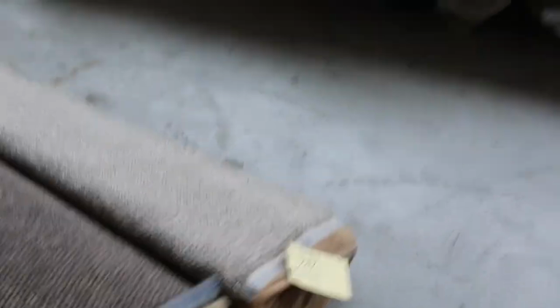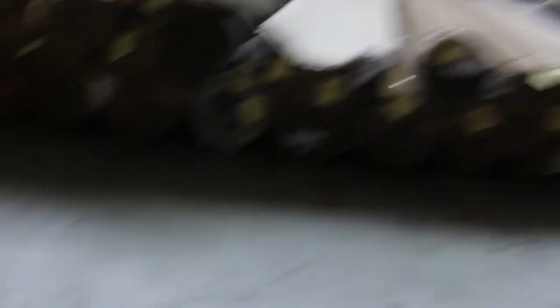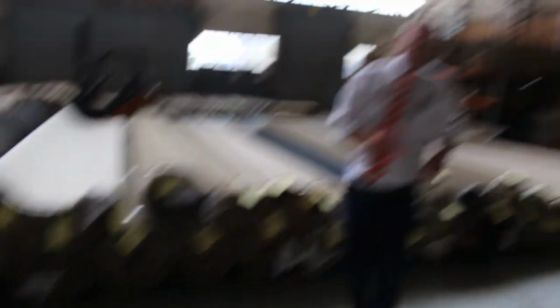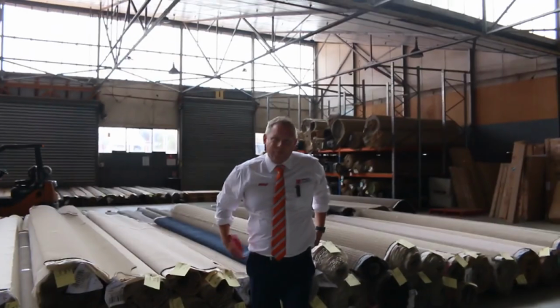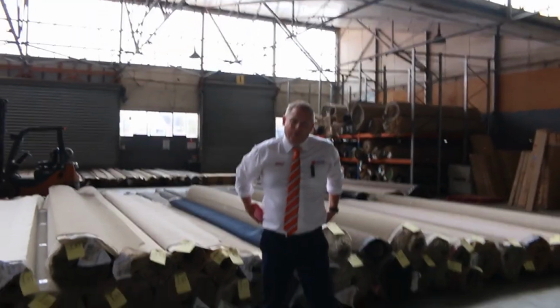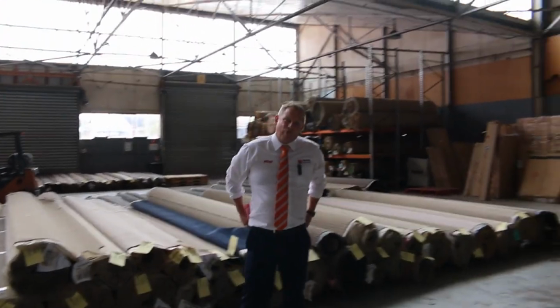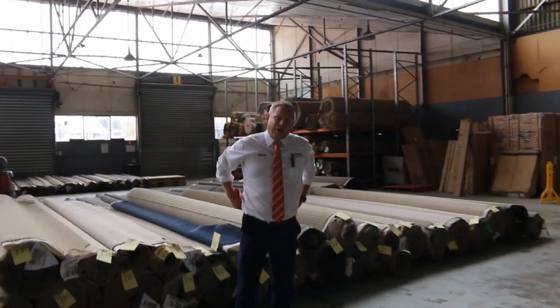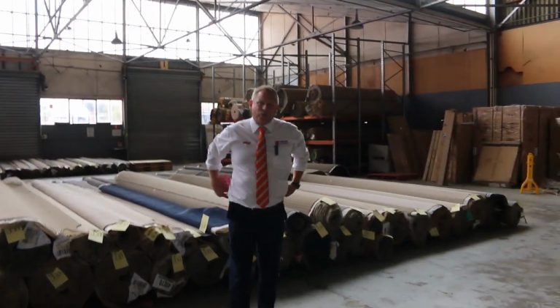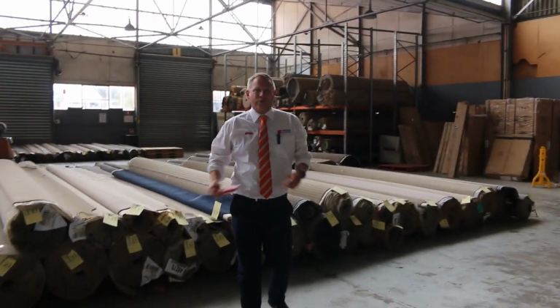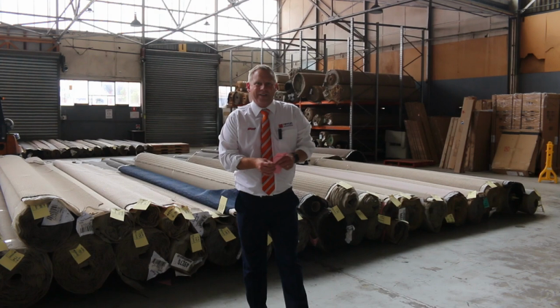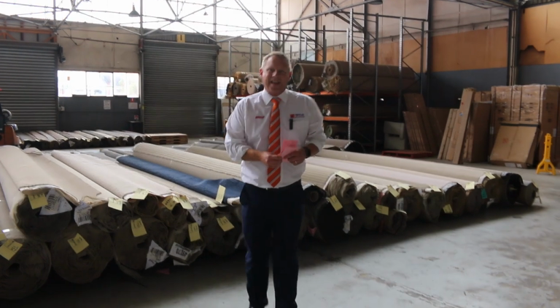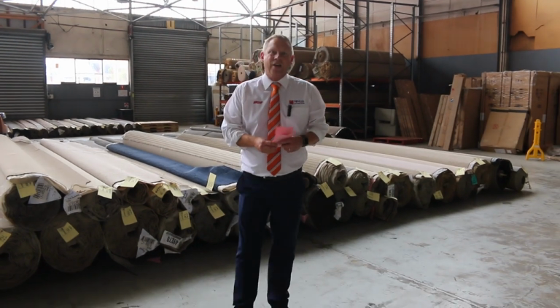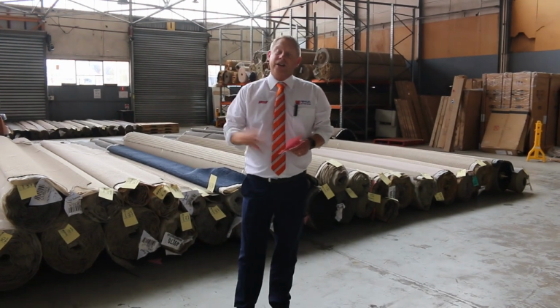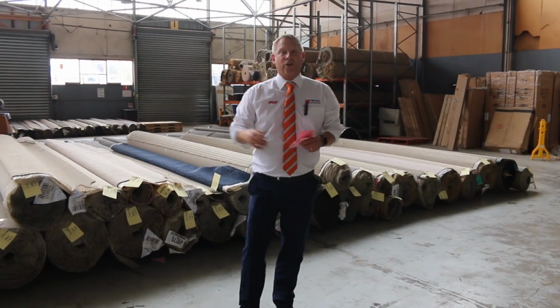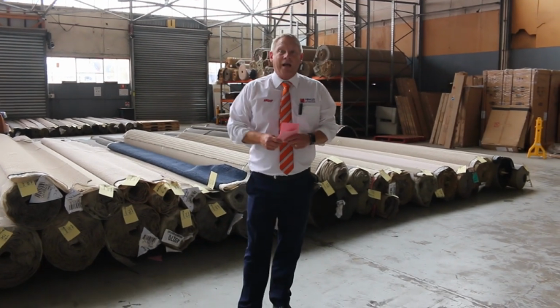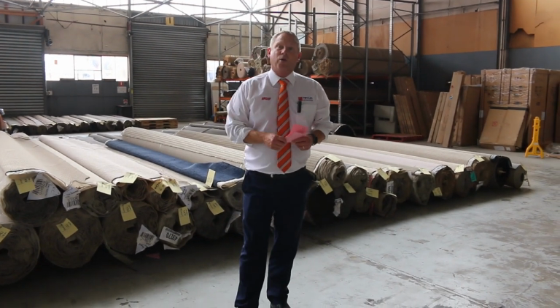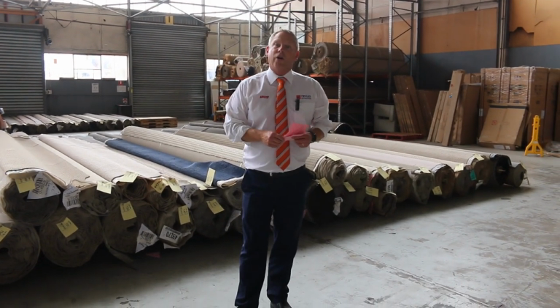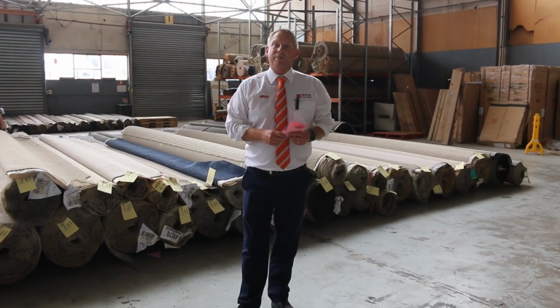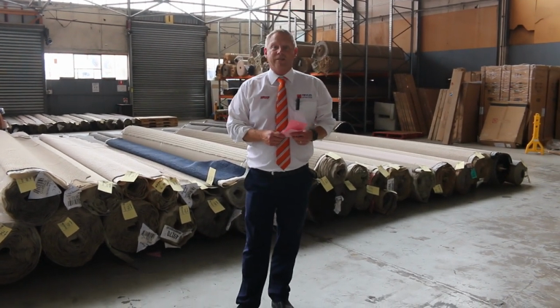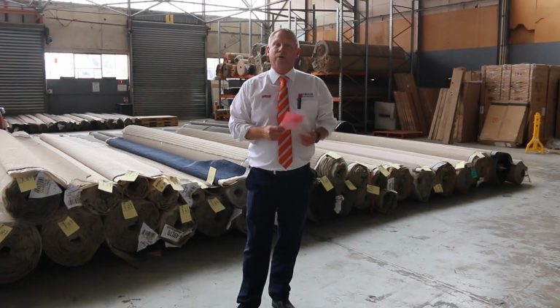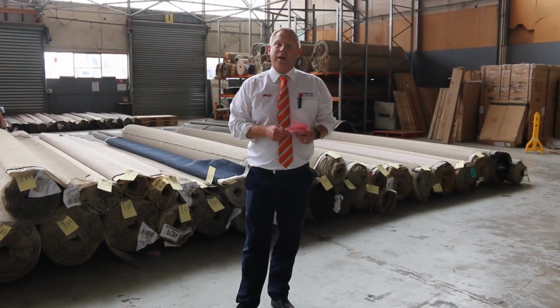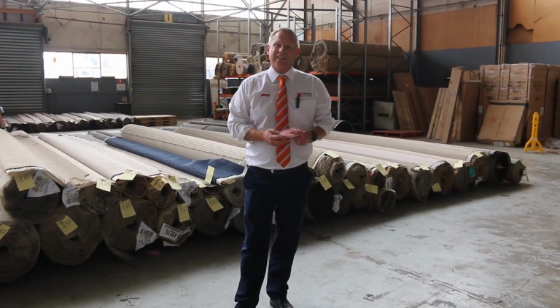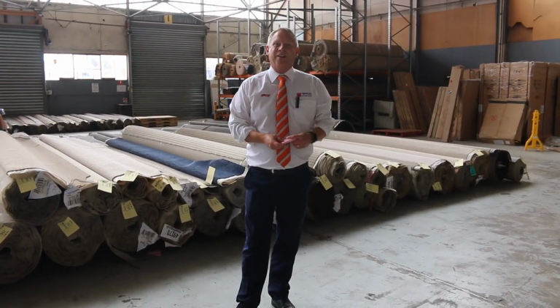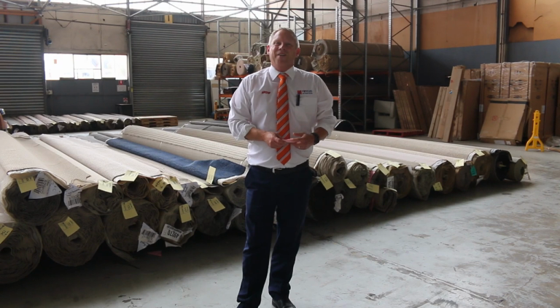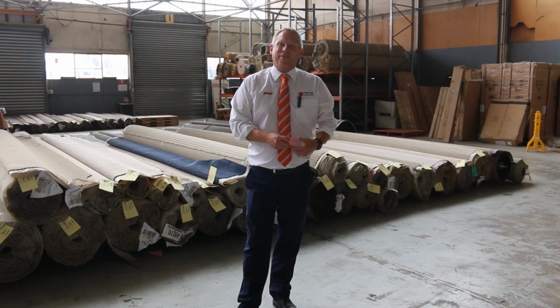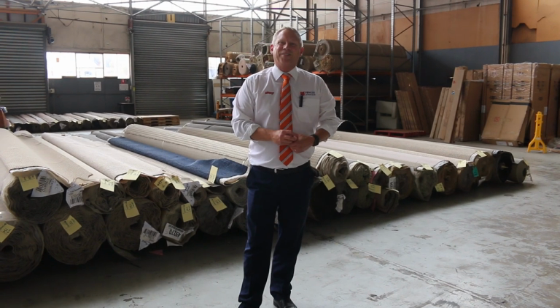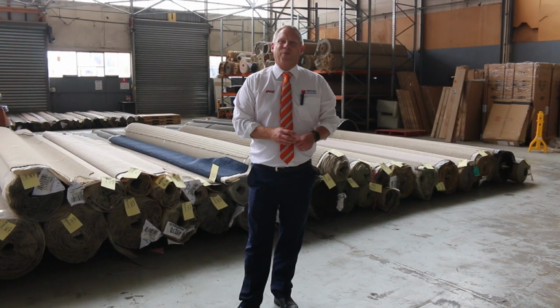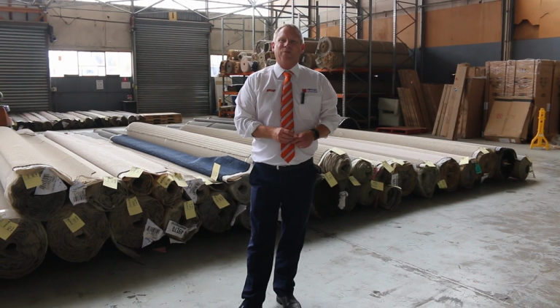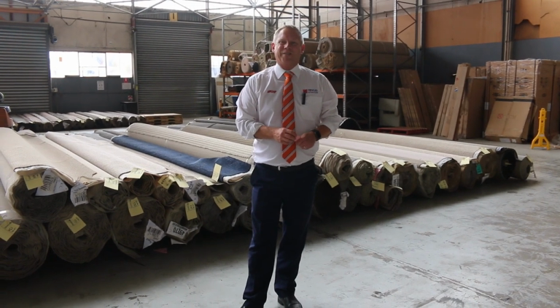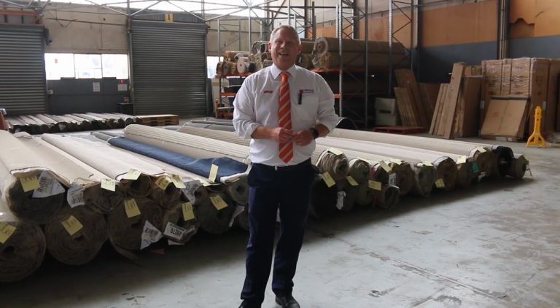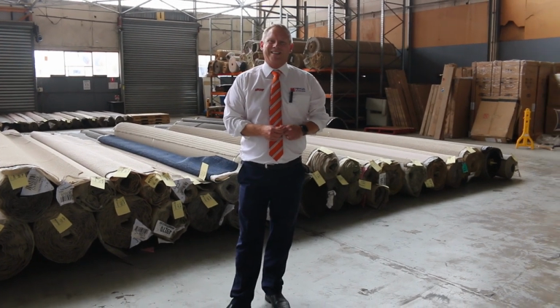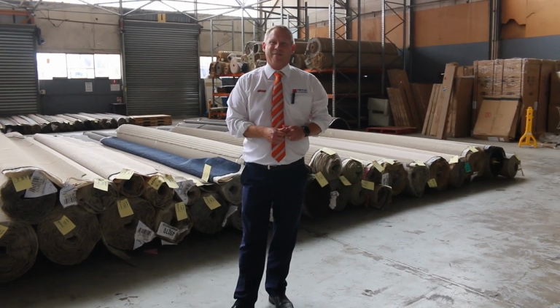So check out the website as well — you can have a bit of a closer look, you can print out the catalogue, and you can also put your online bids in if you want to do an absentee auction. Righto folks, thanks for watching. We hope to see you here at 10am.